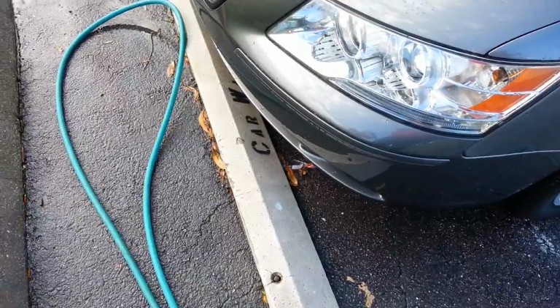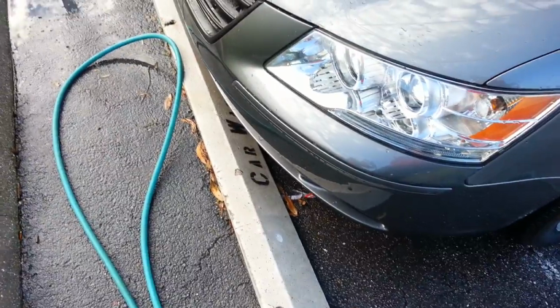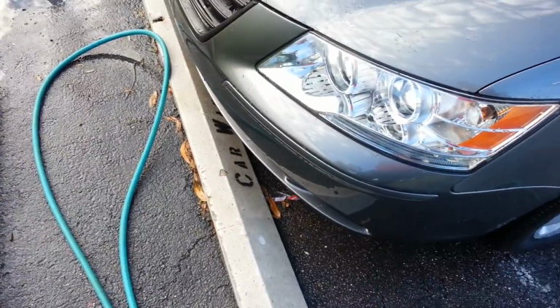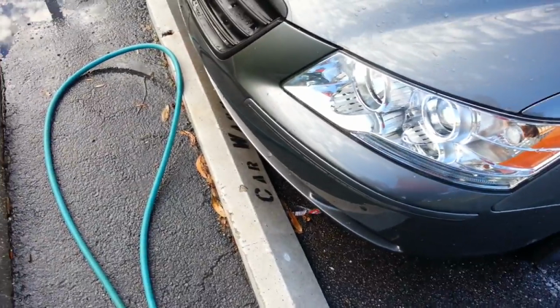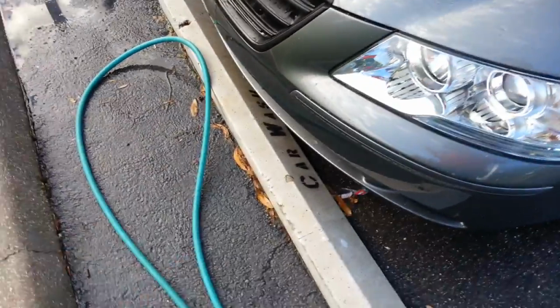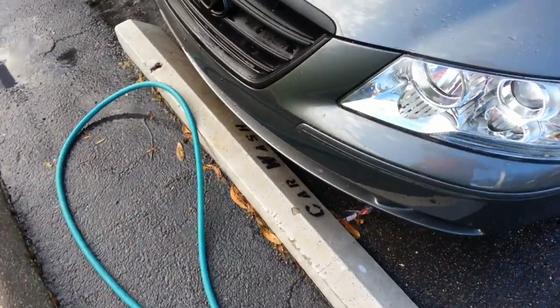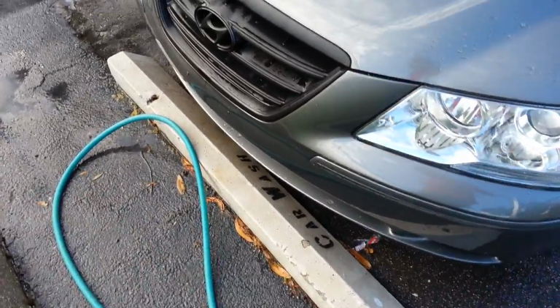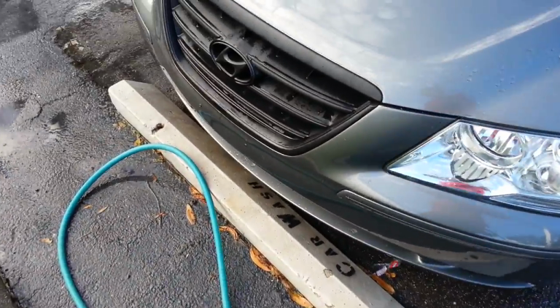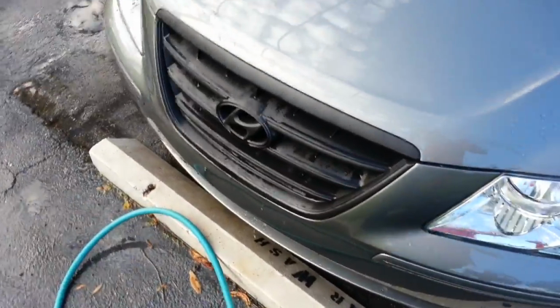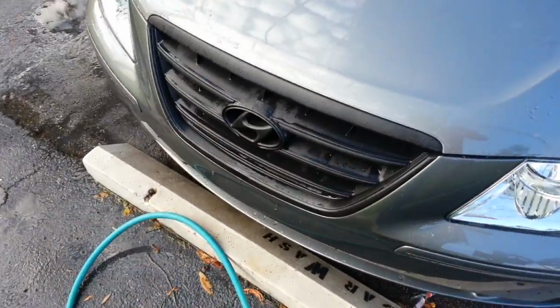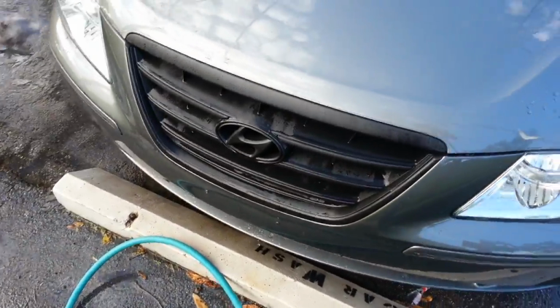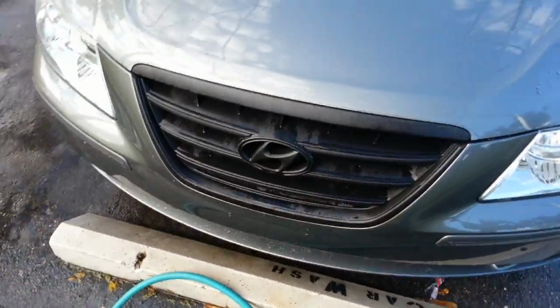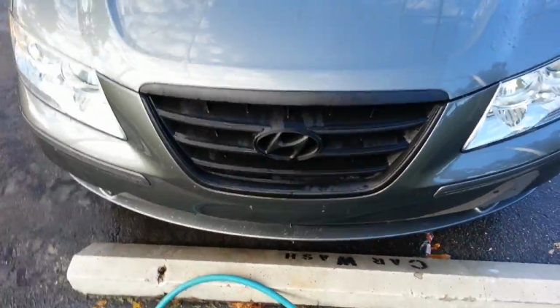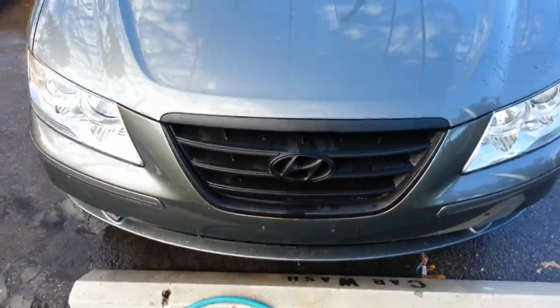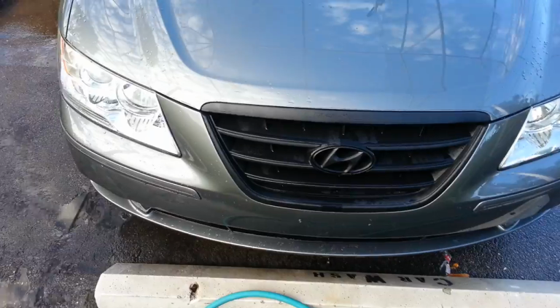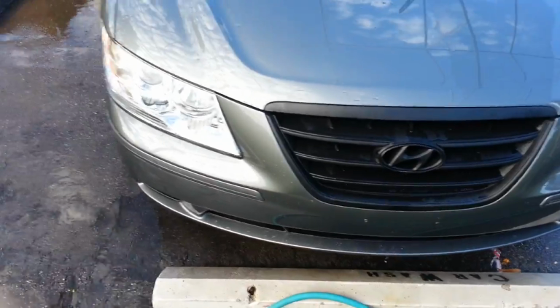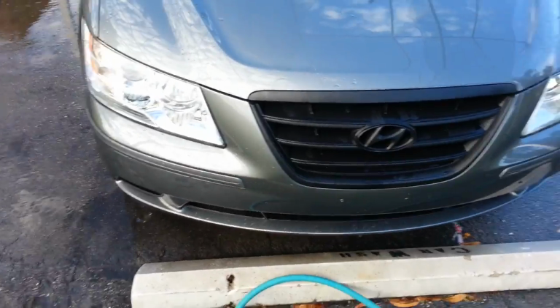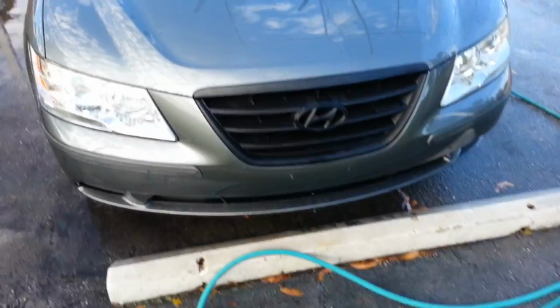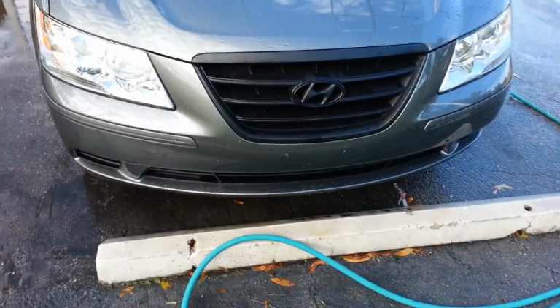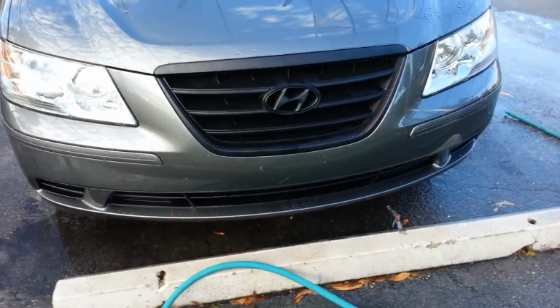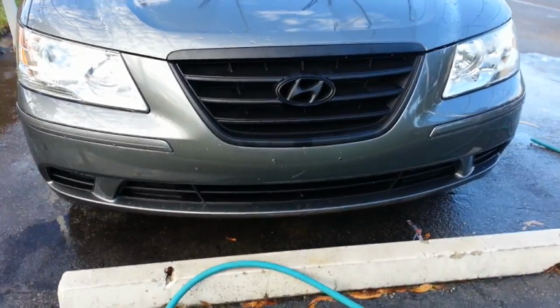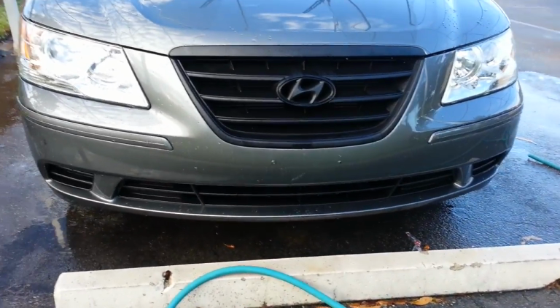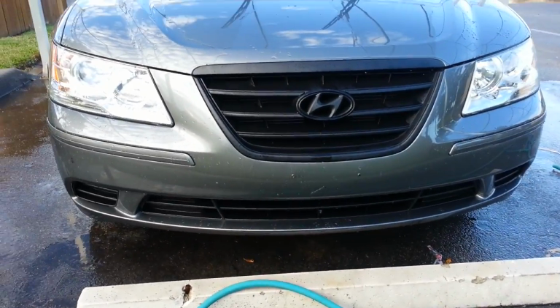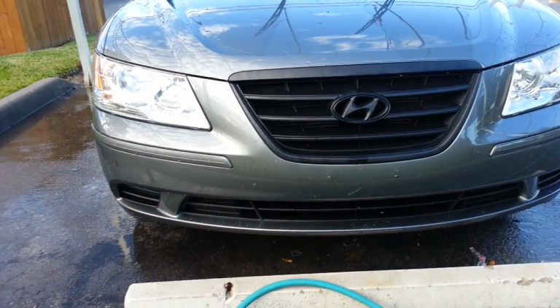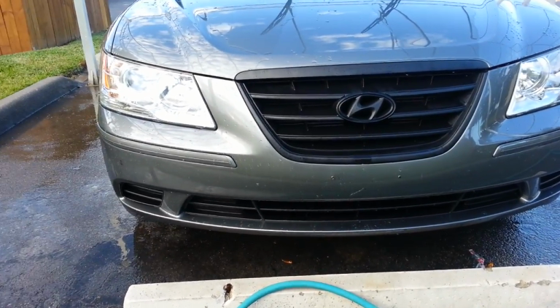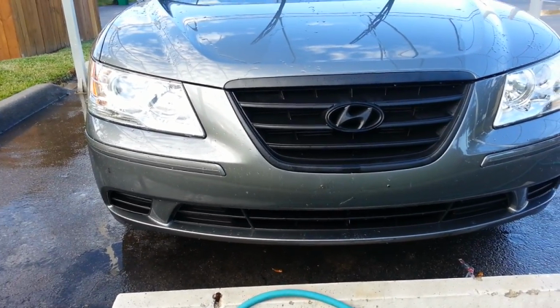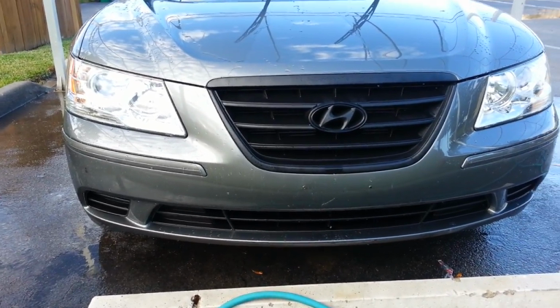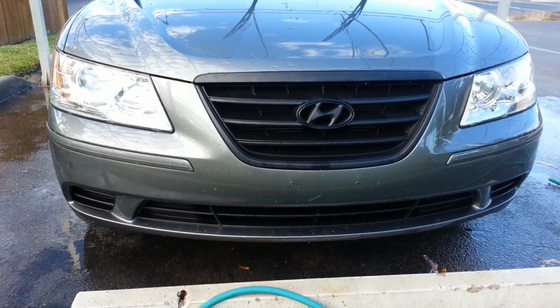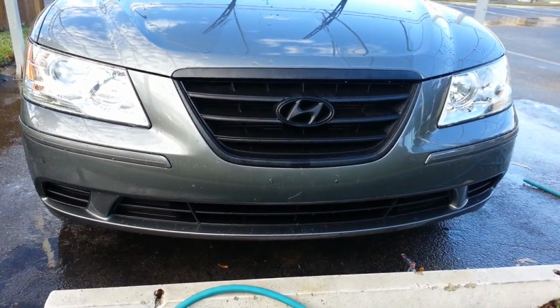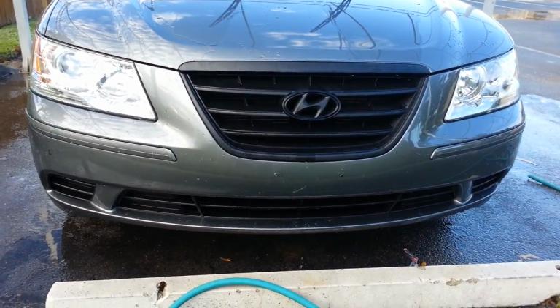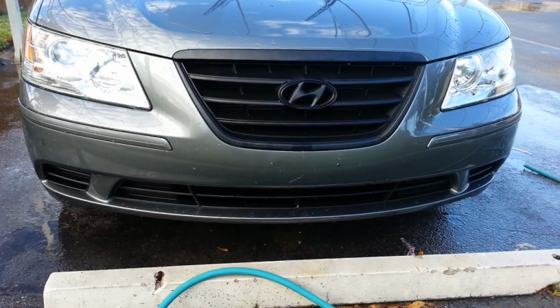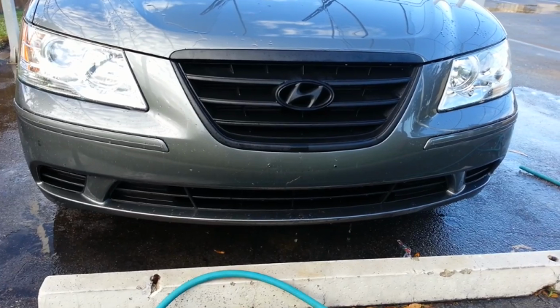Hey guys, what's up? It's the Wongo 1567. I'm here to show a video of my 2009 Hyundai Sonata. This is the outside of the car. As you can see, I did Plasti Dip the grille black.